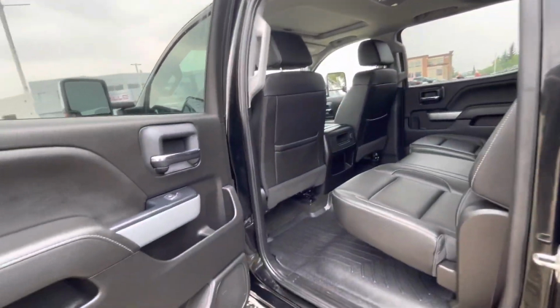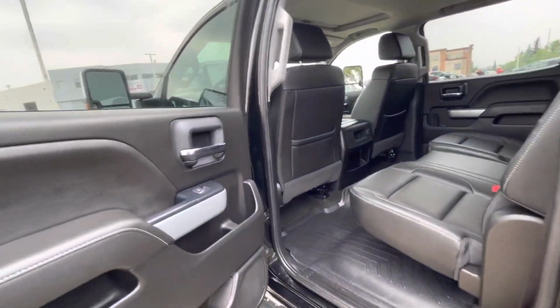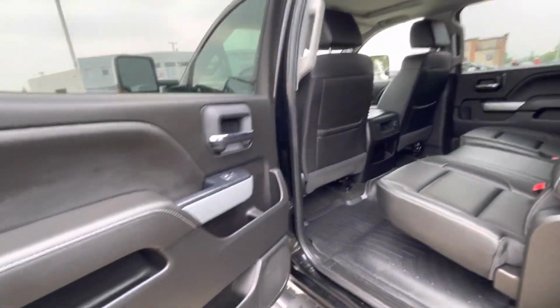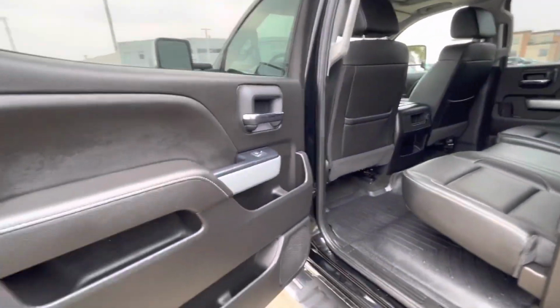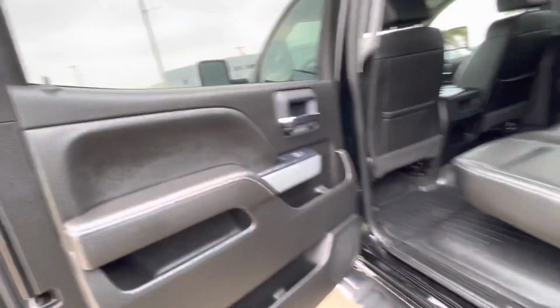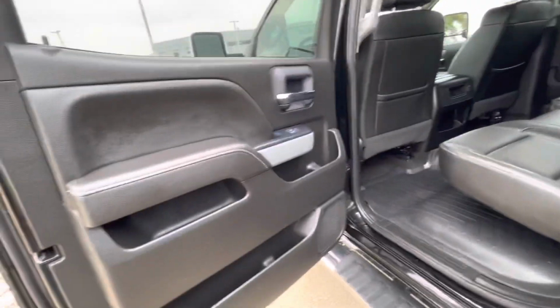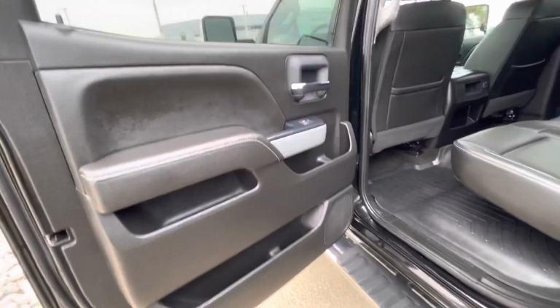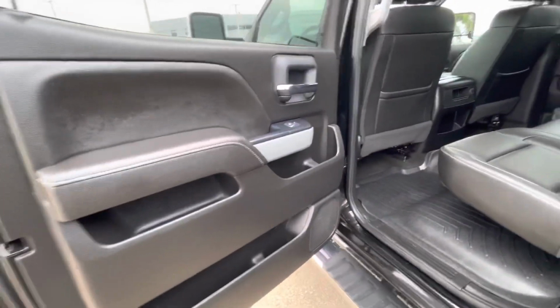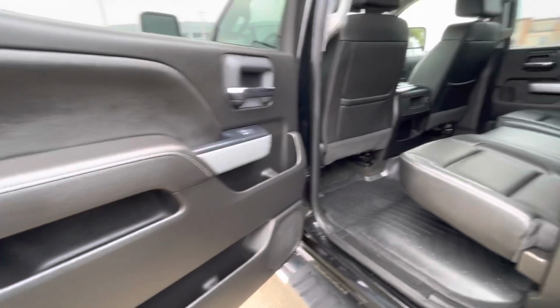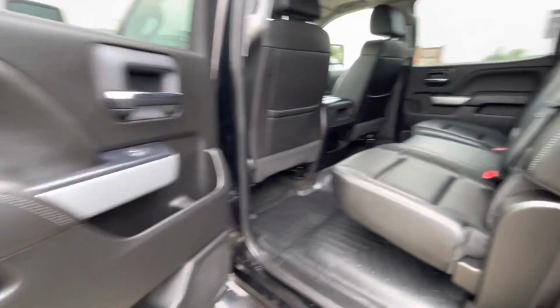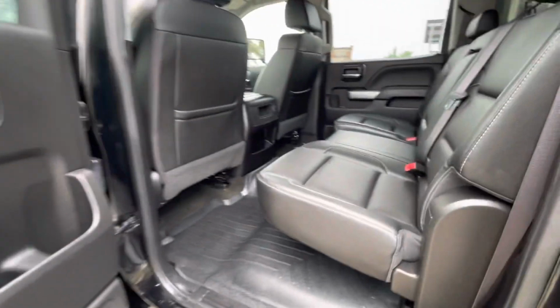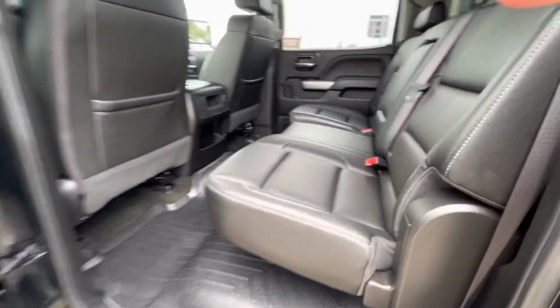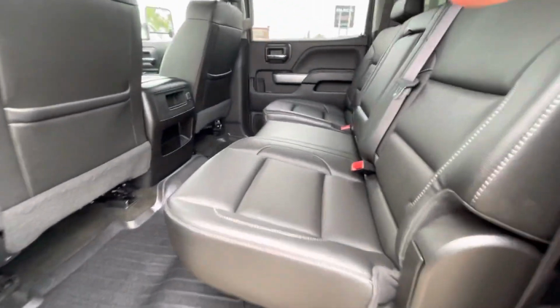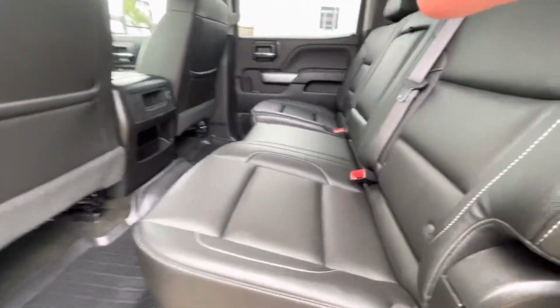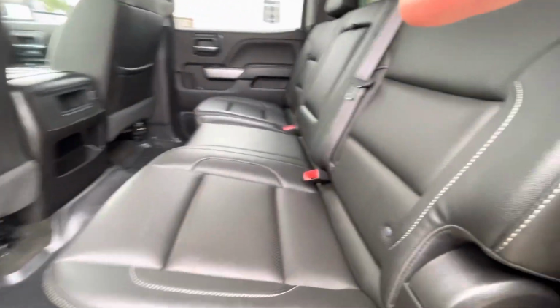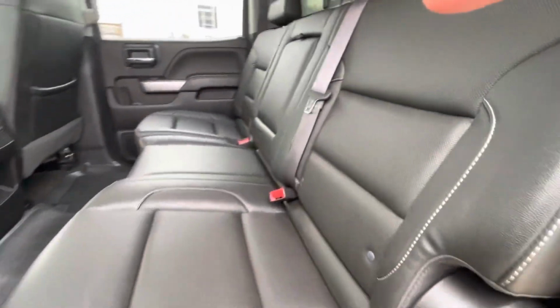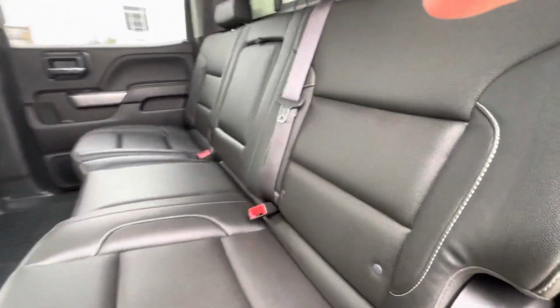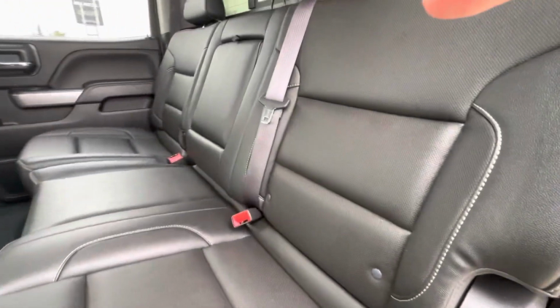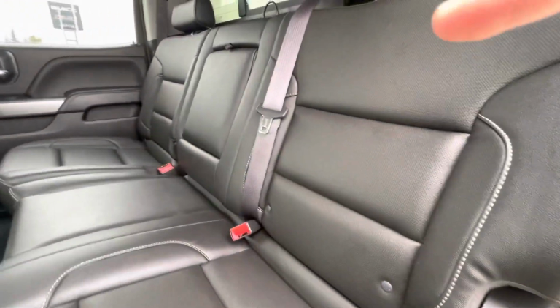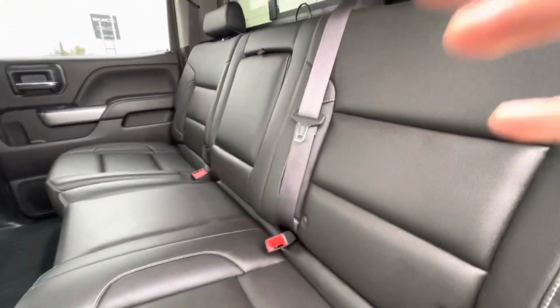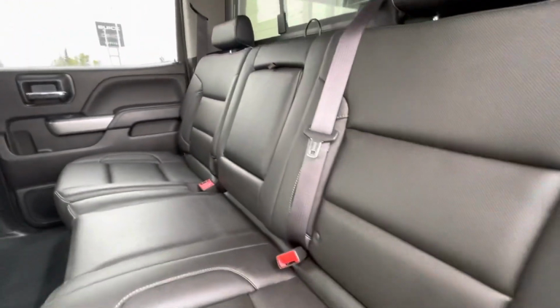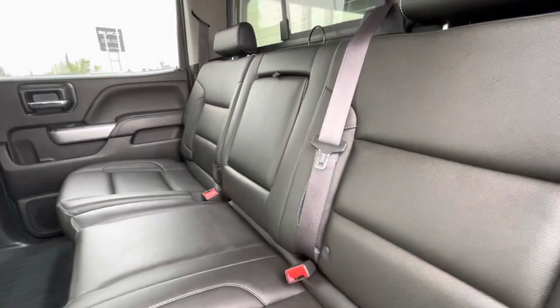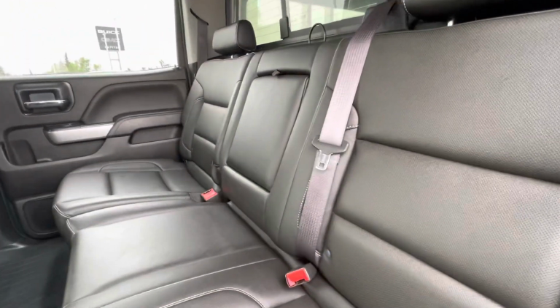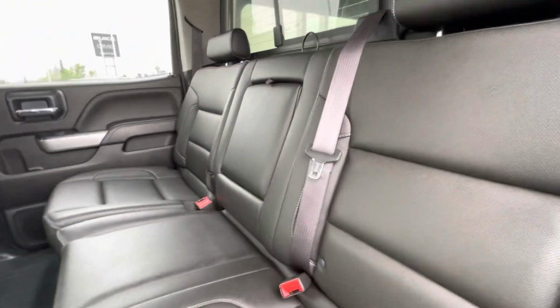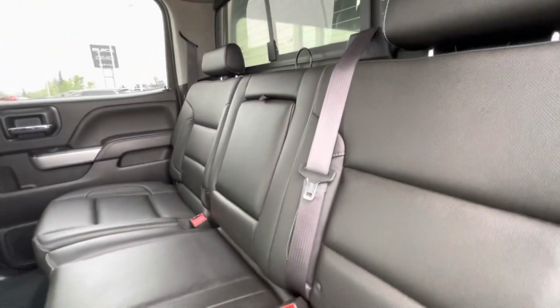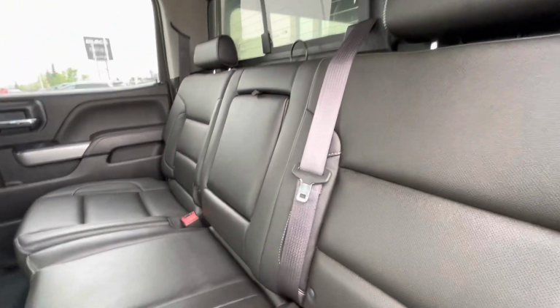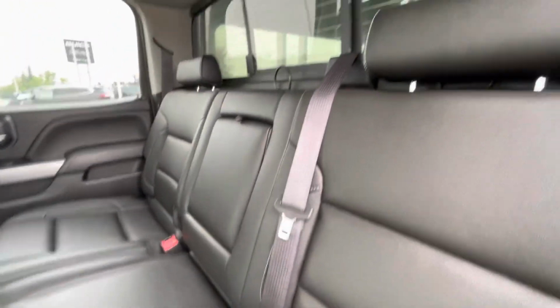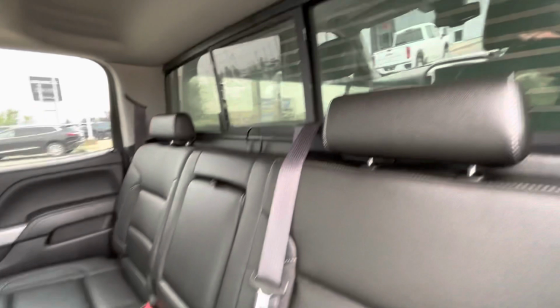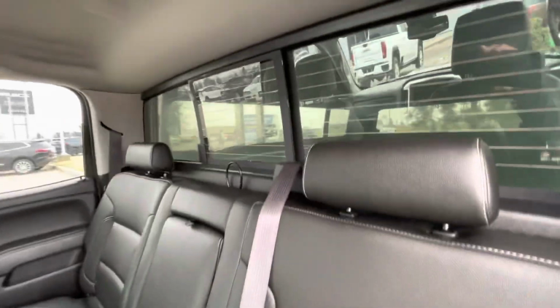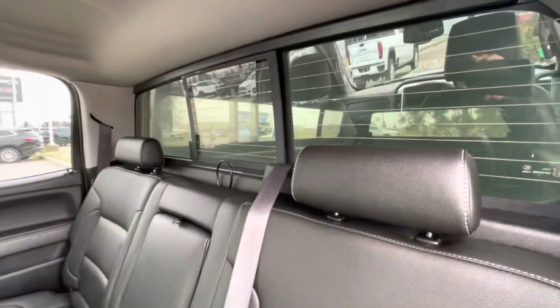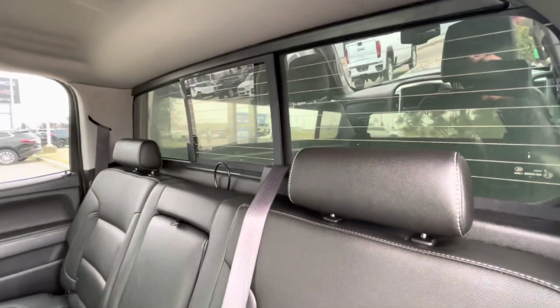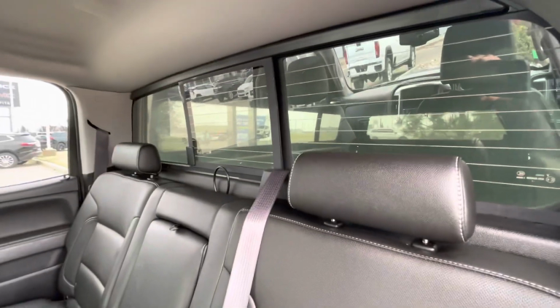Into the back seats here. Lots of space, lots of comfortability, full leather. You do also have your cup holders in the middle as well as the rear sliding window.